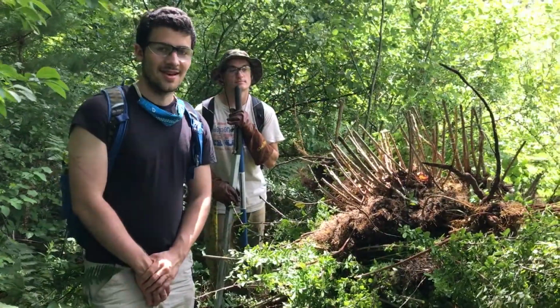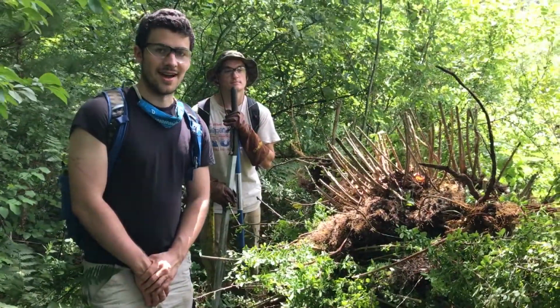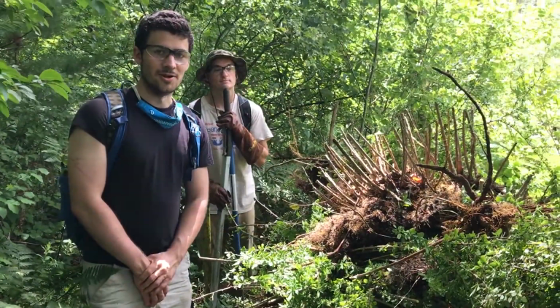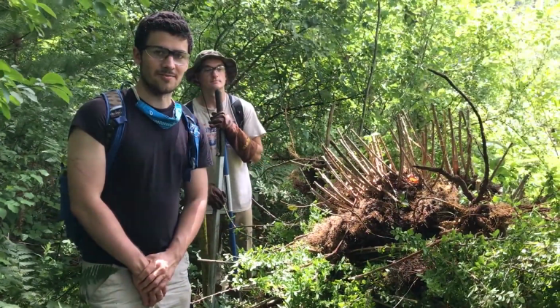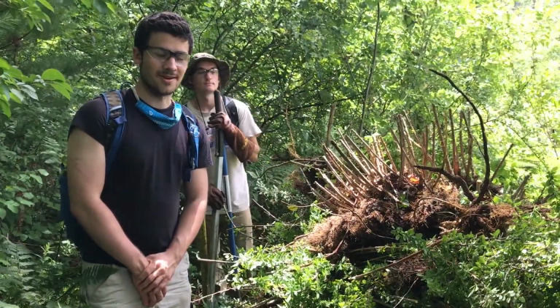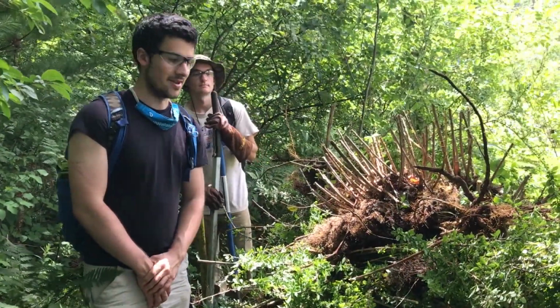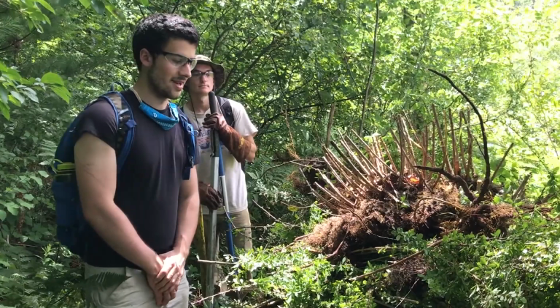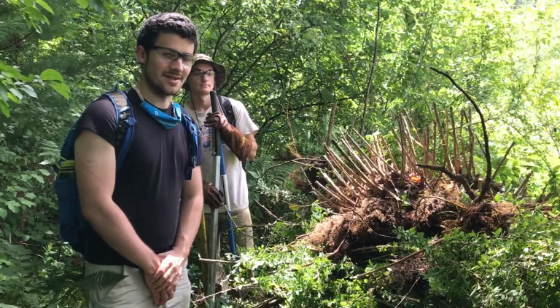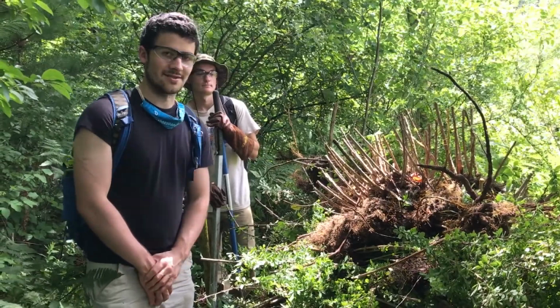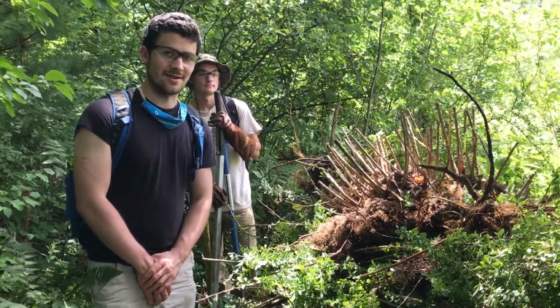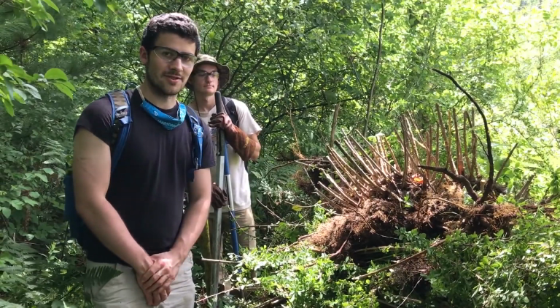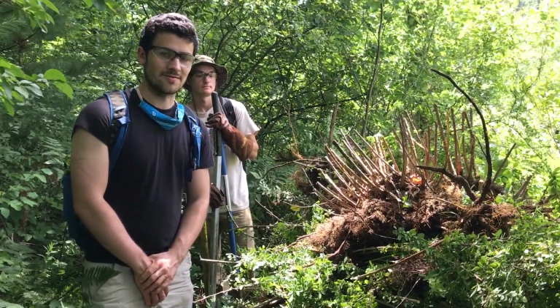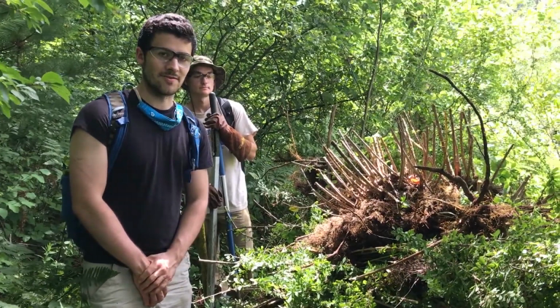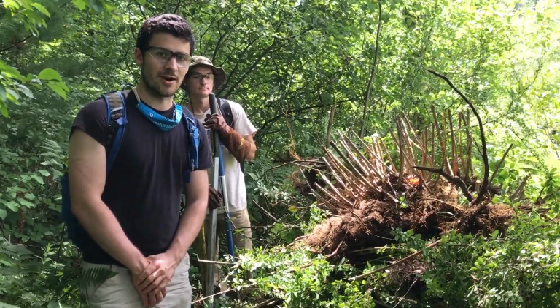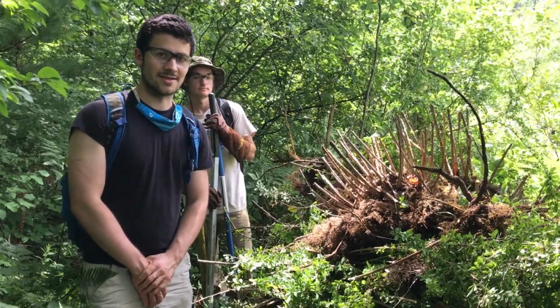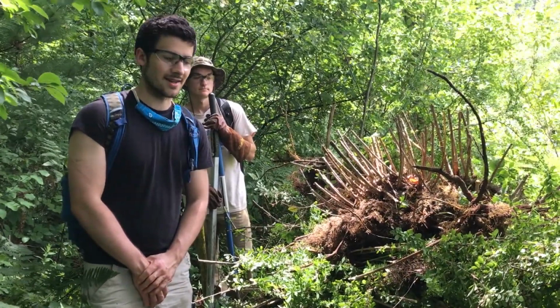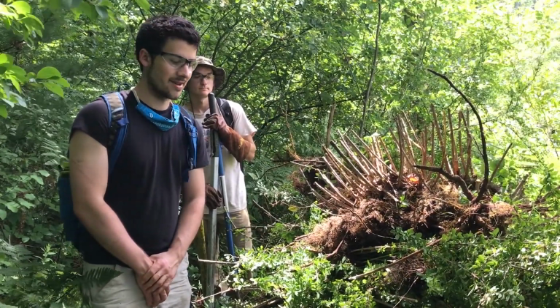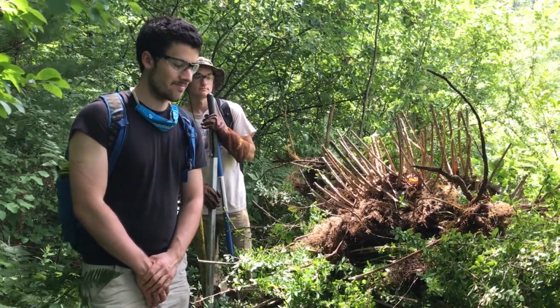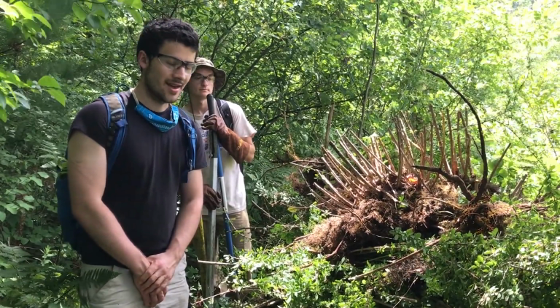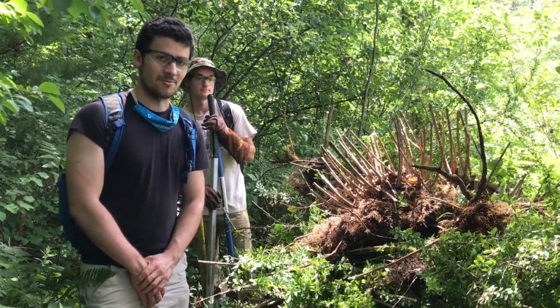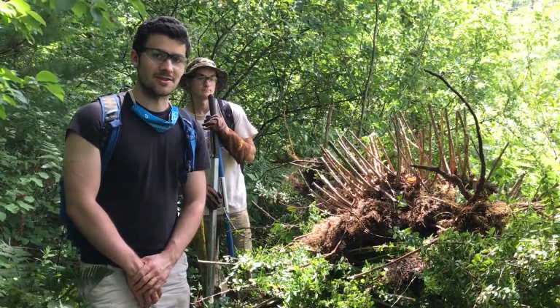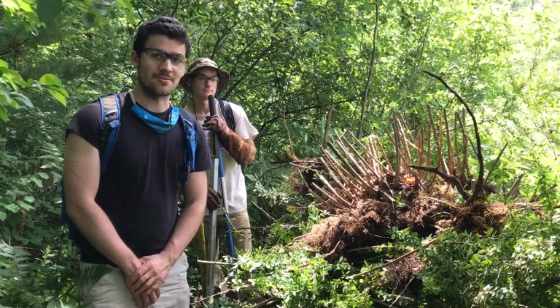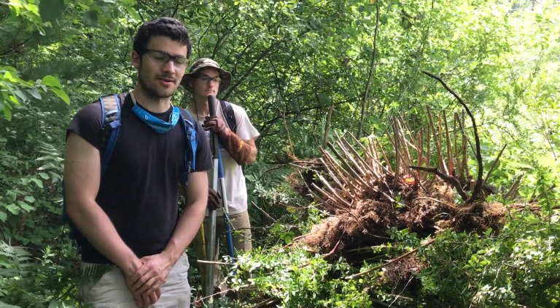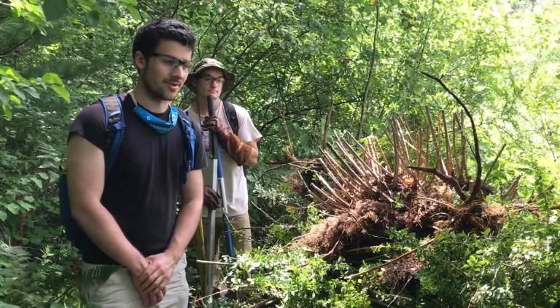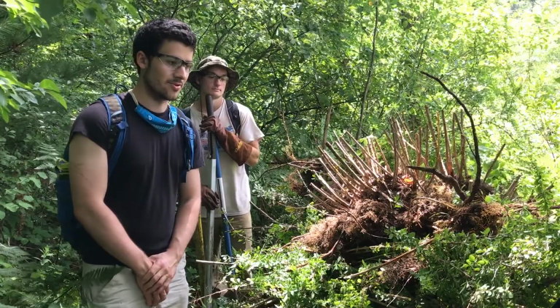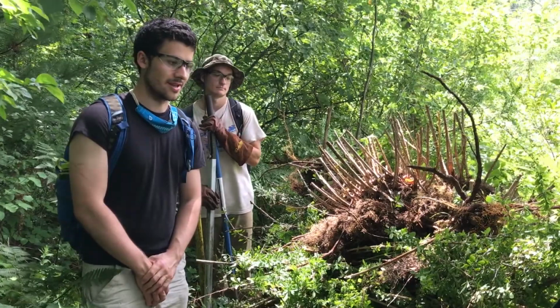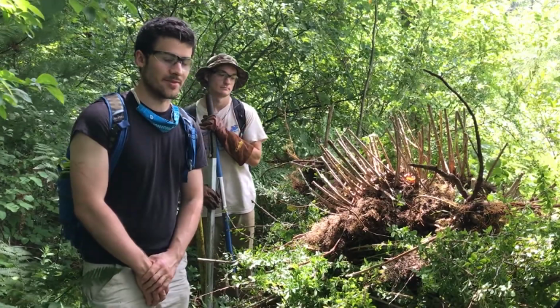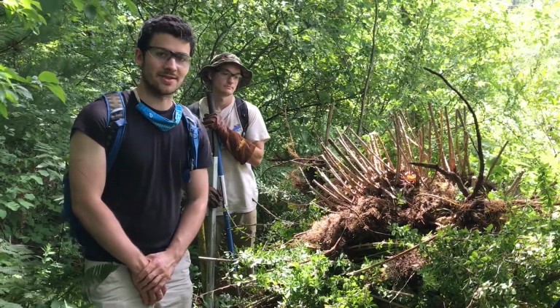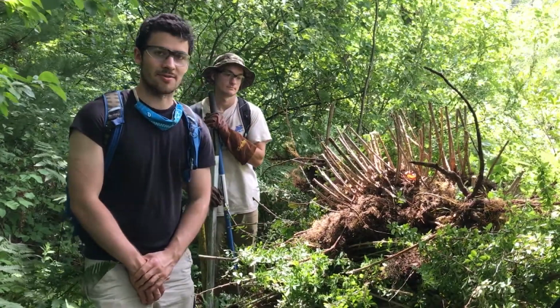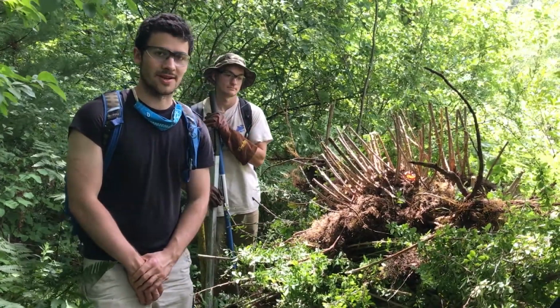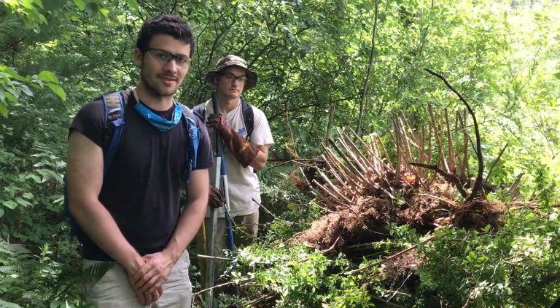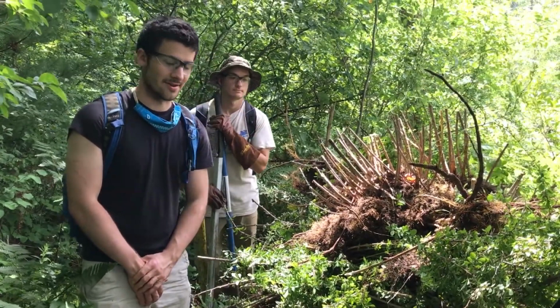Hi, I'm Will Hurlbutt. I'm here as an intern with the Westfield River Wild and Scenic Committee, and we're near Centerpond Brook pulling Japanese barberry out of the ground.